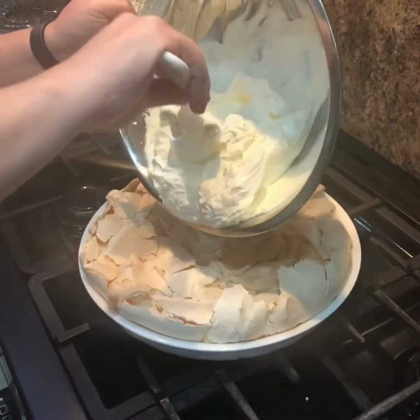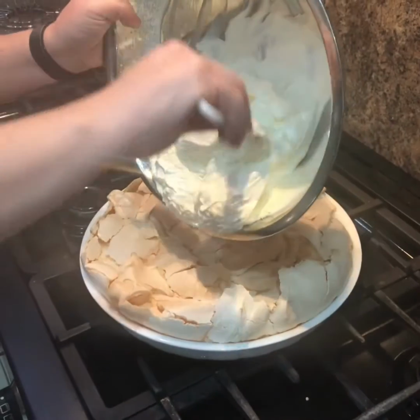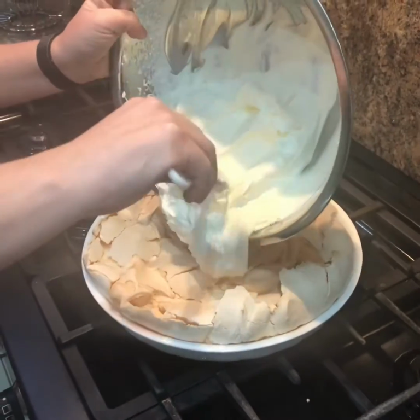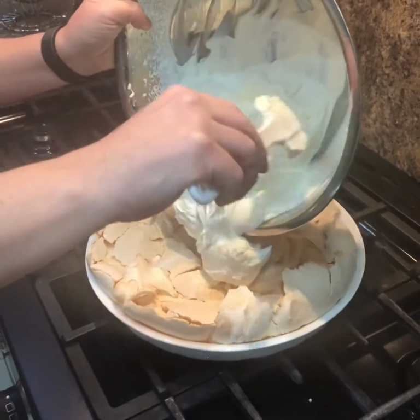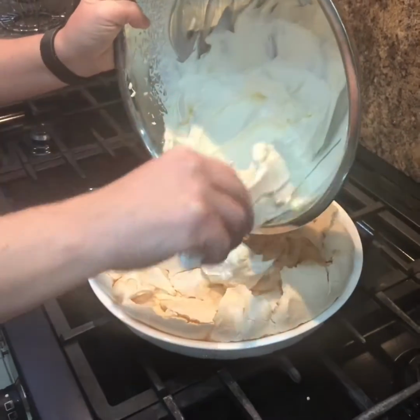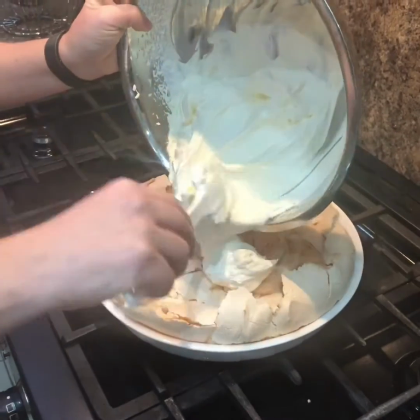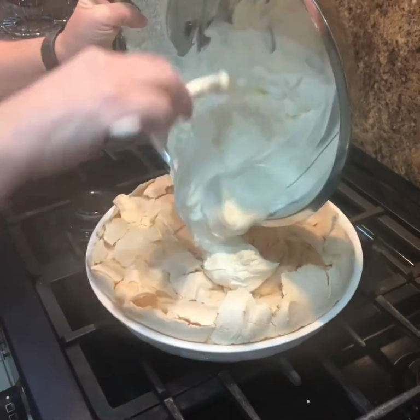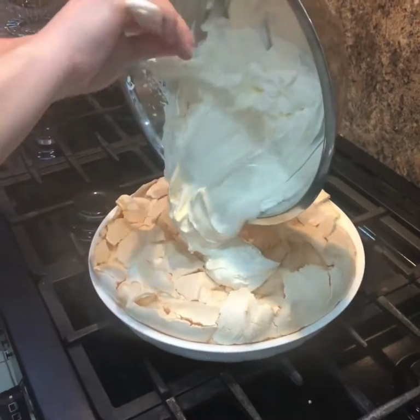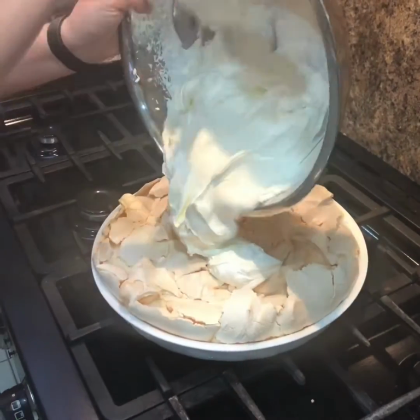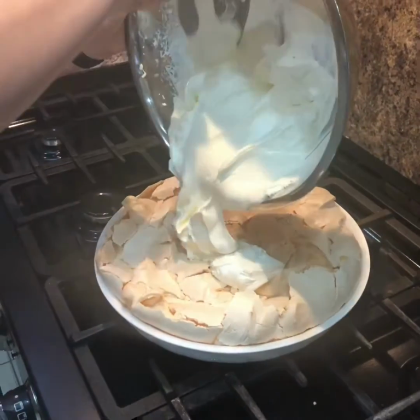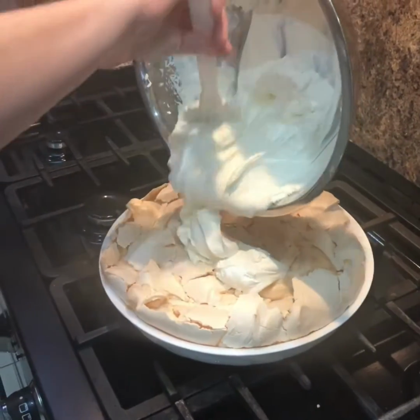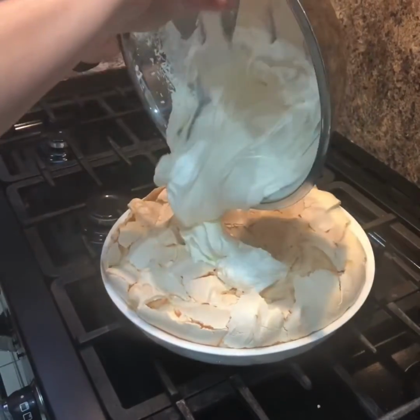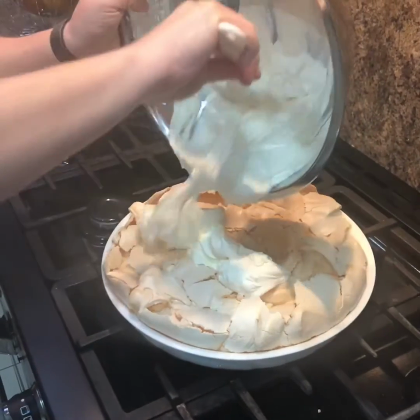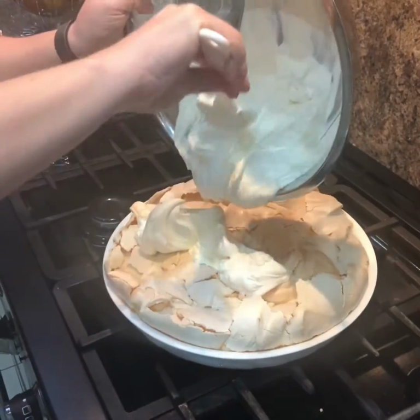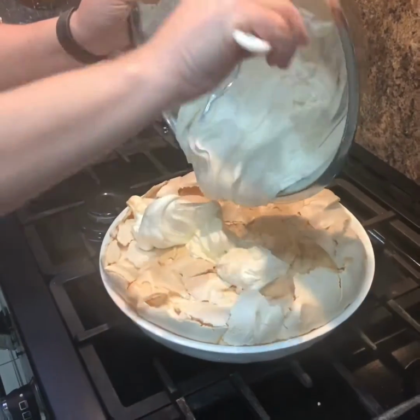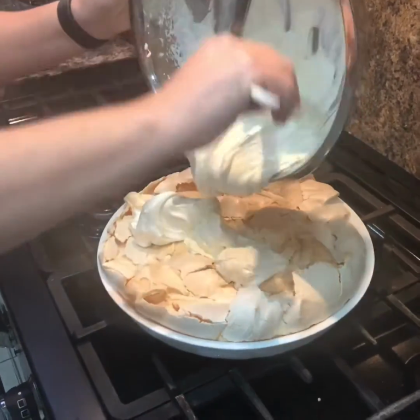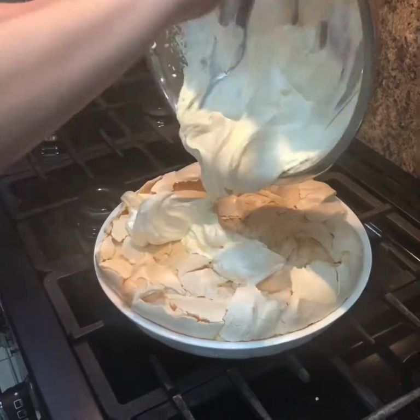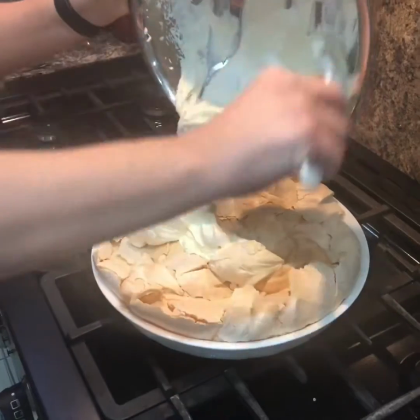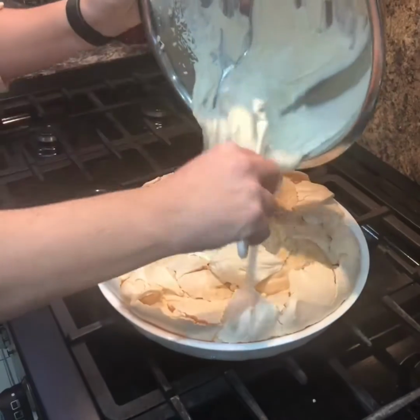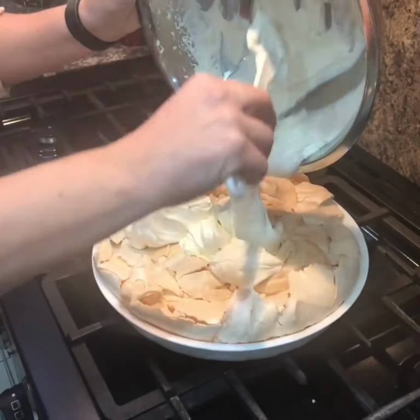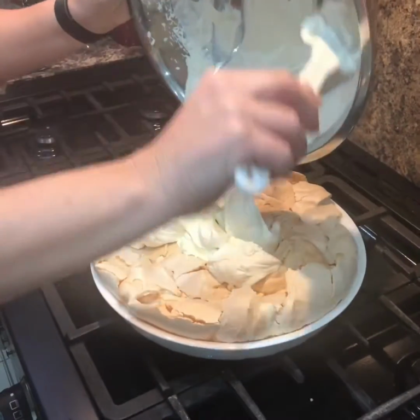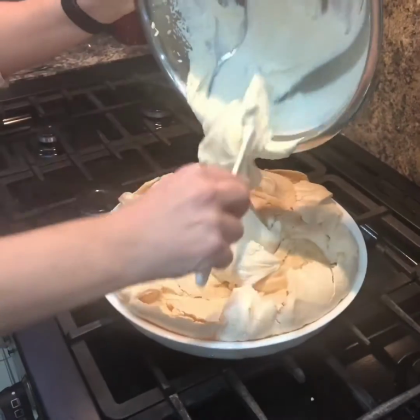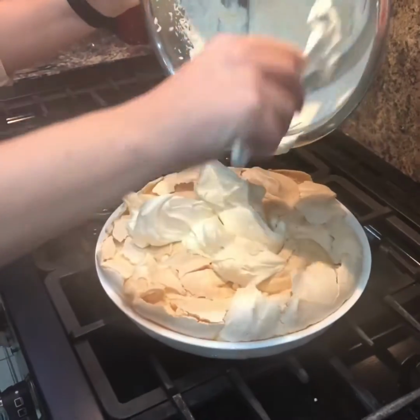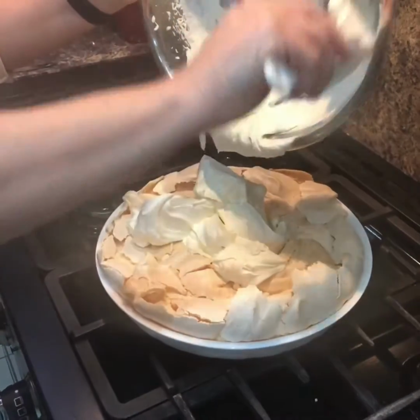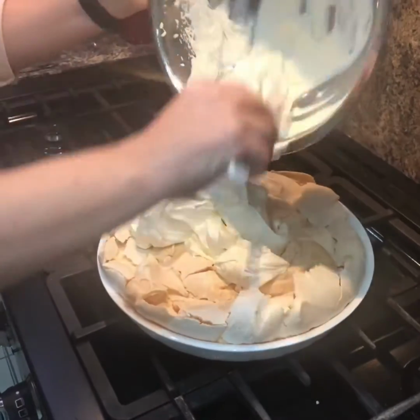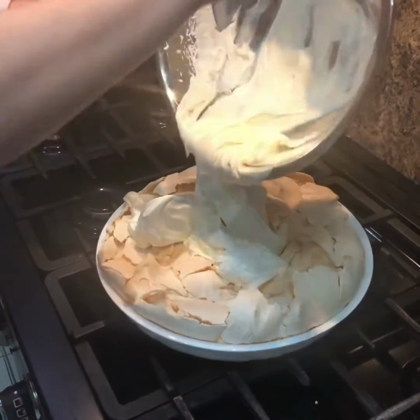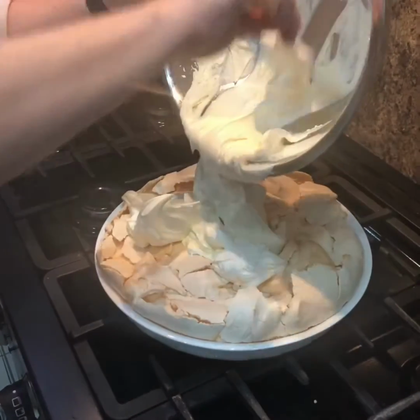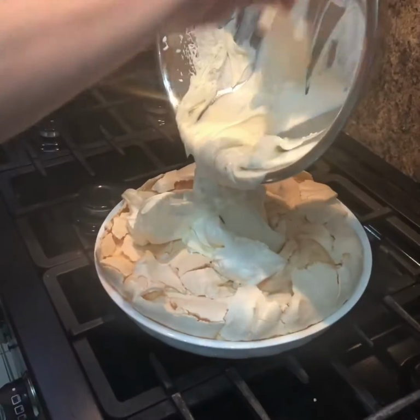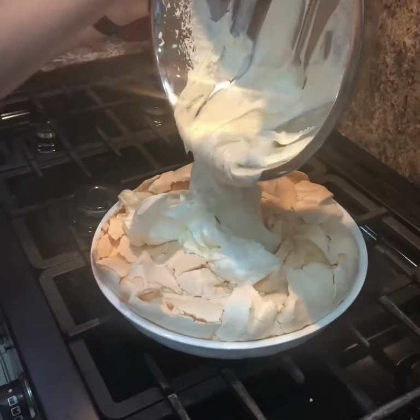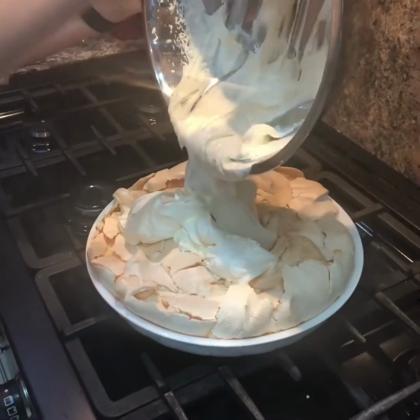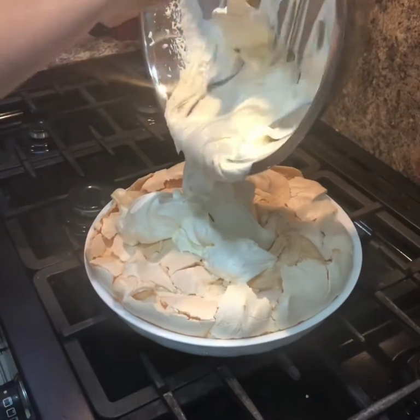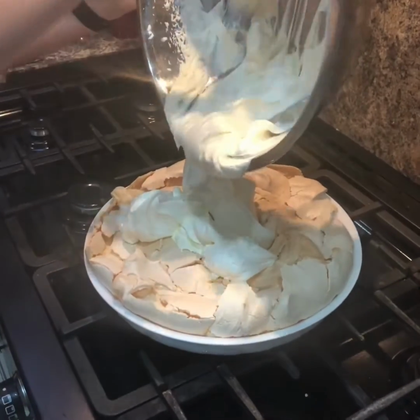Okay, so that's curled in the oven. Now it will collapse — meringue does — it doesn't matter.